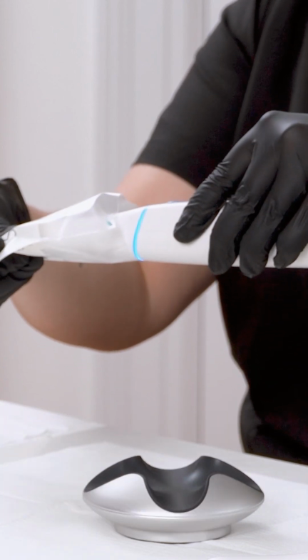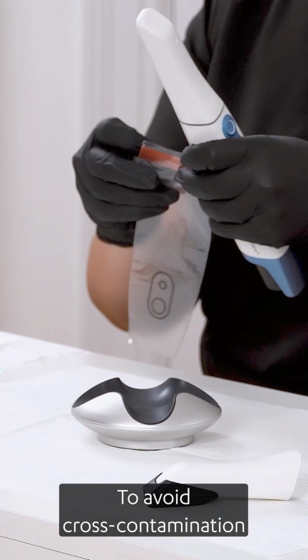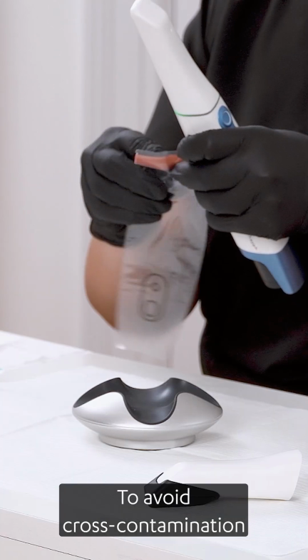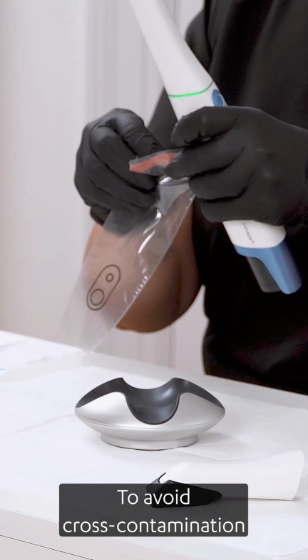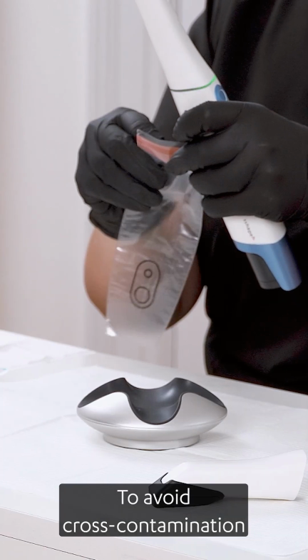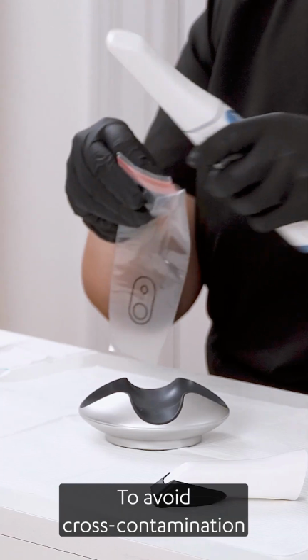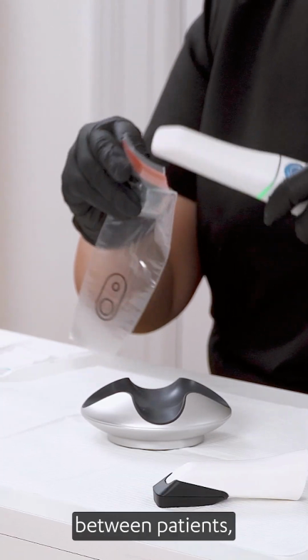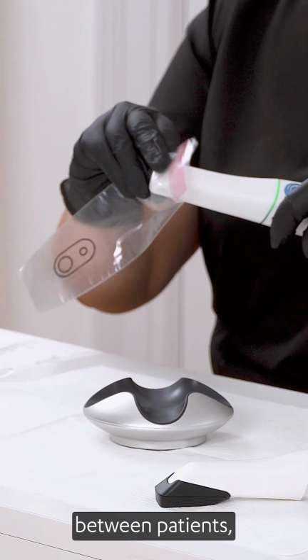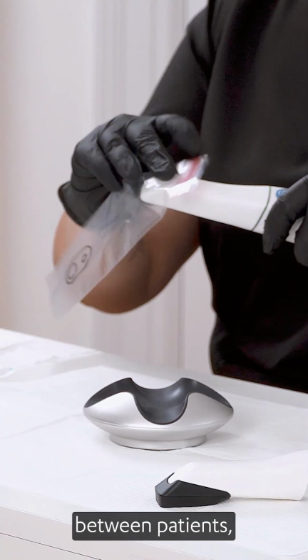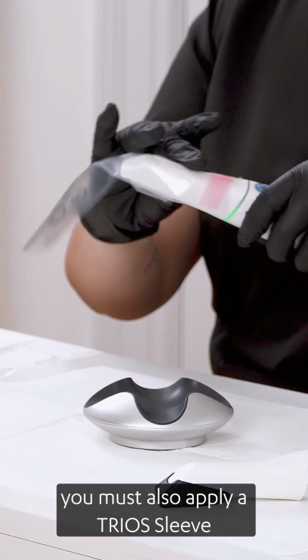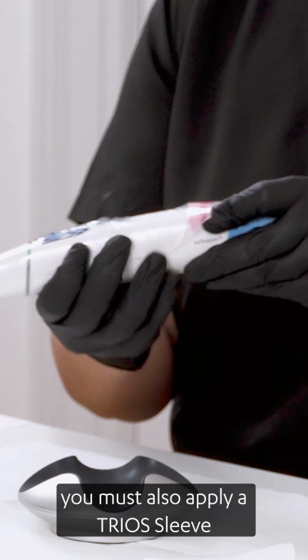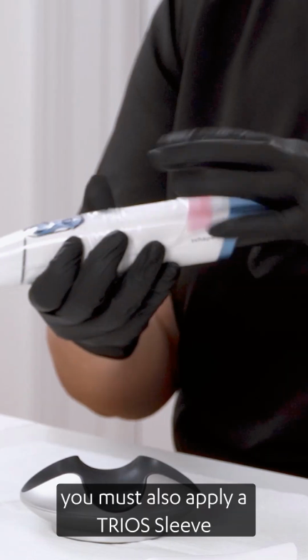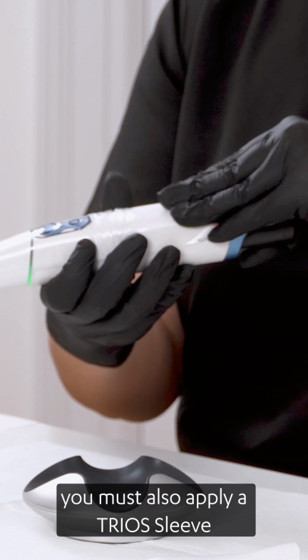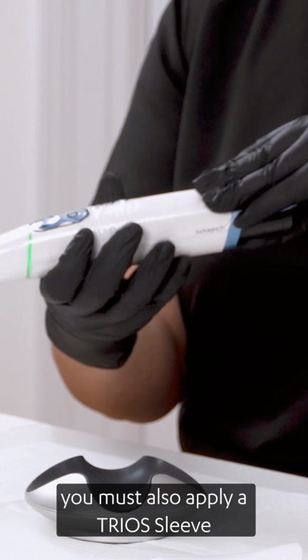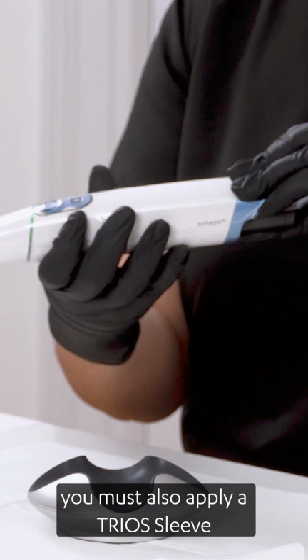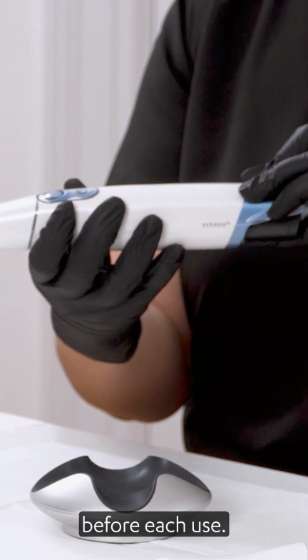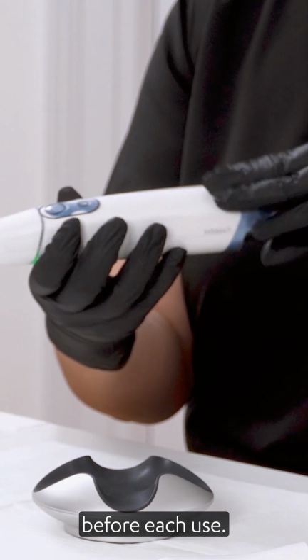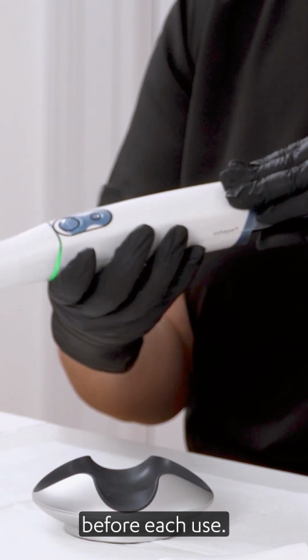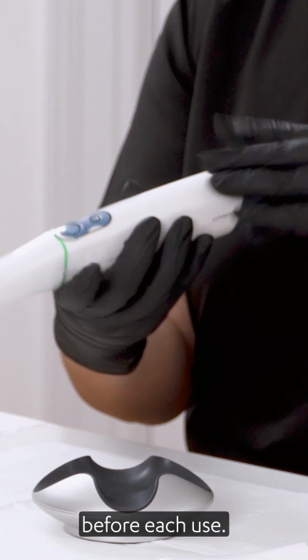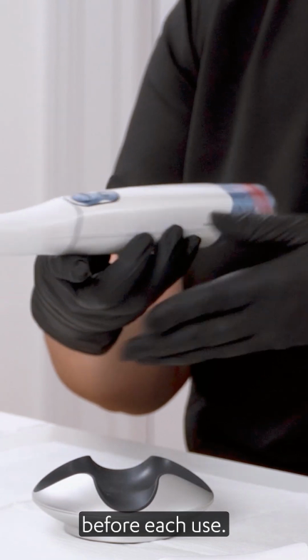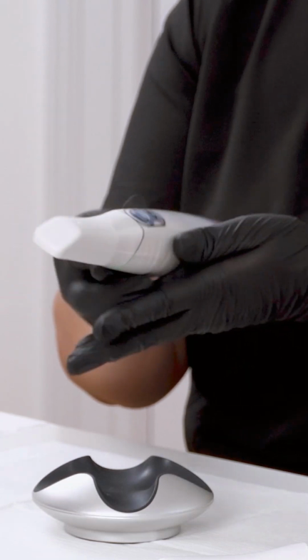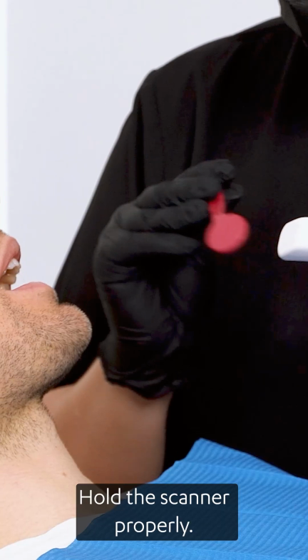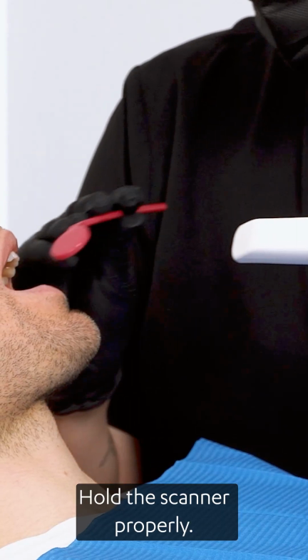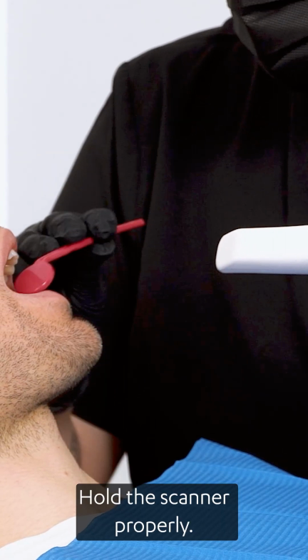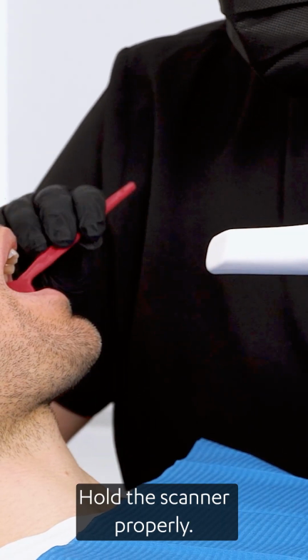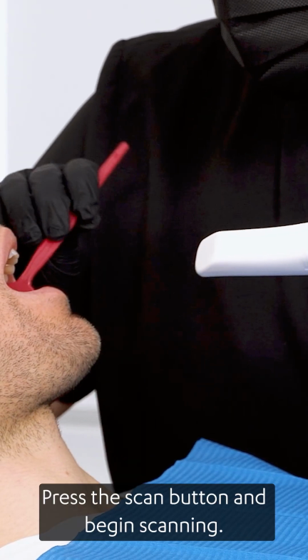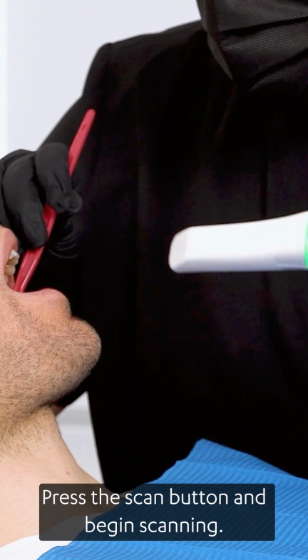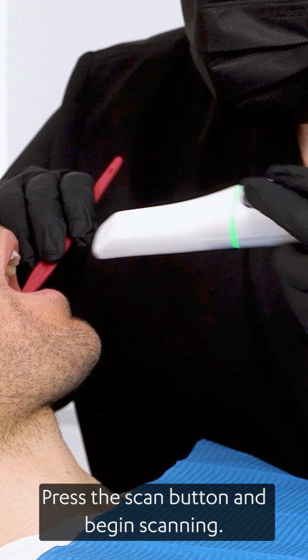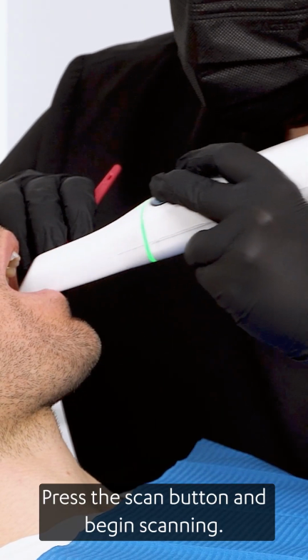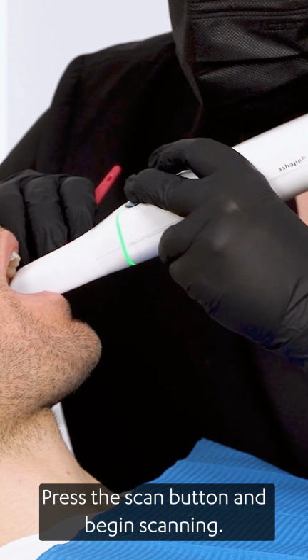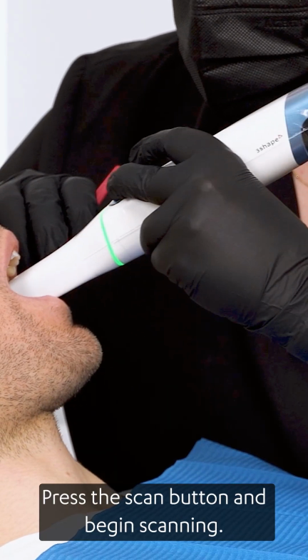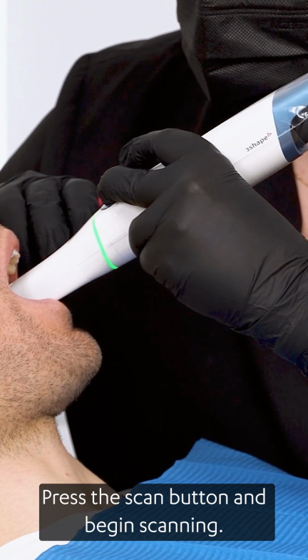To avoid cross-contamination between patients, you must also apply a TRIOS sleeve before each use. Hold the scanner properly, press the scan button and begin scanning.